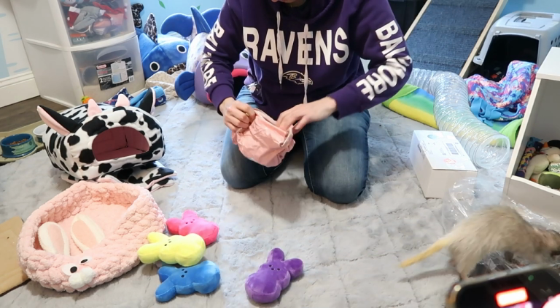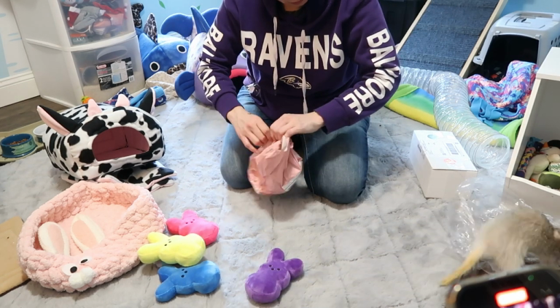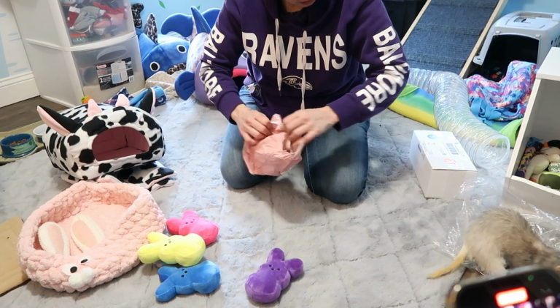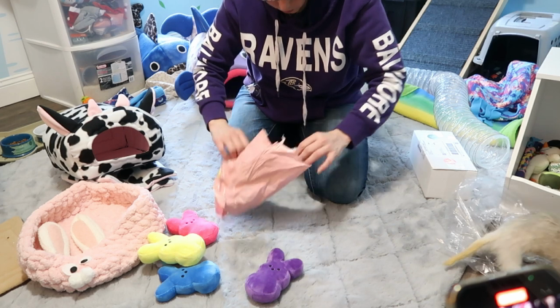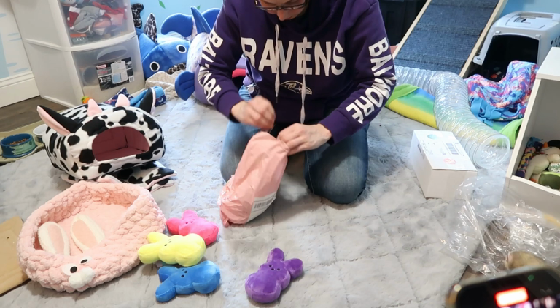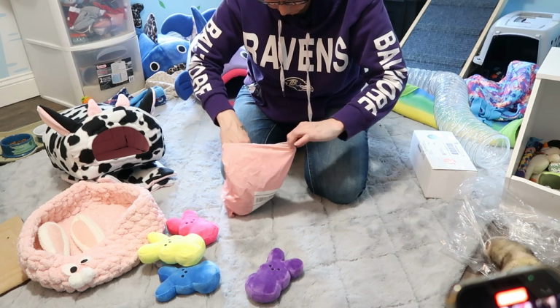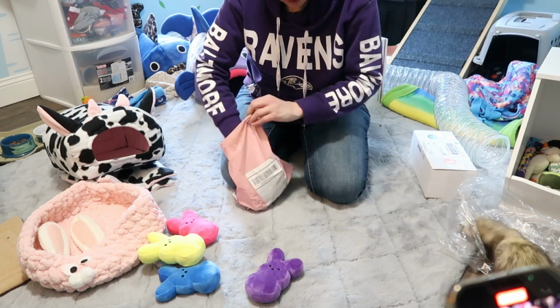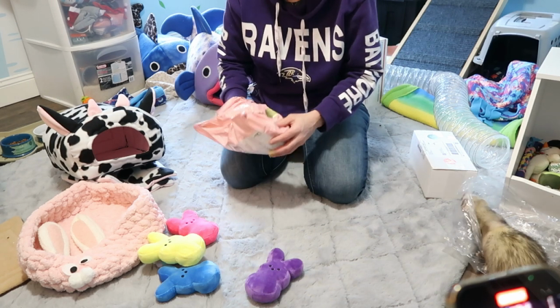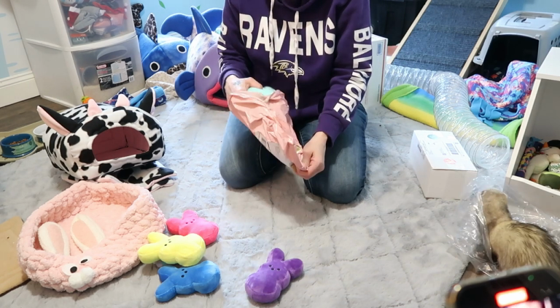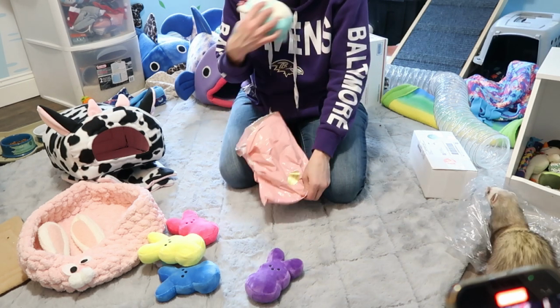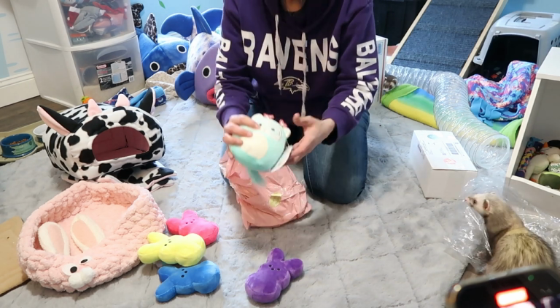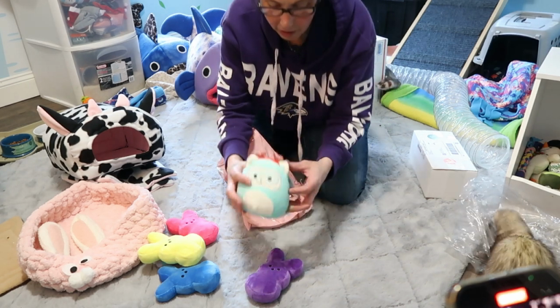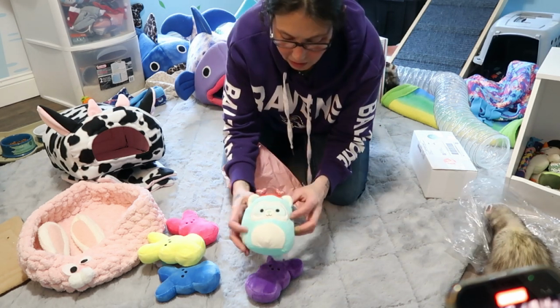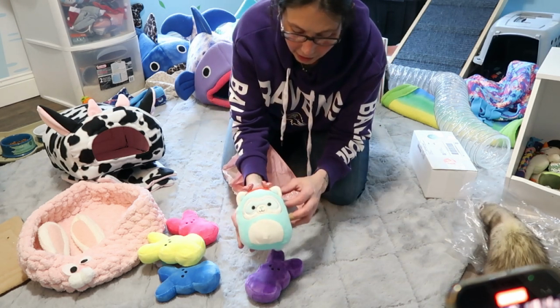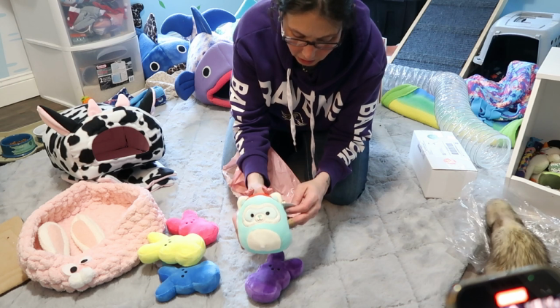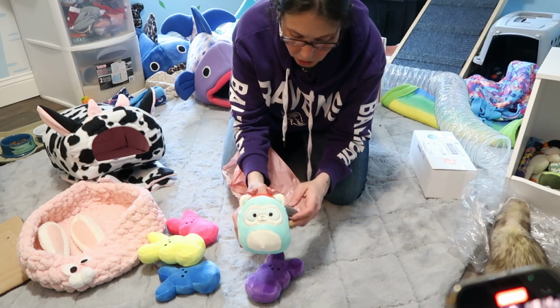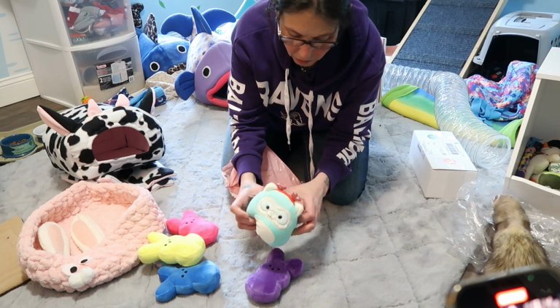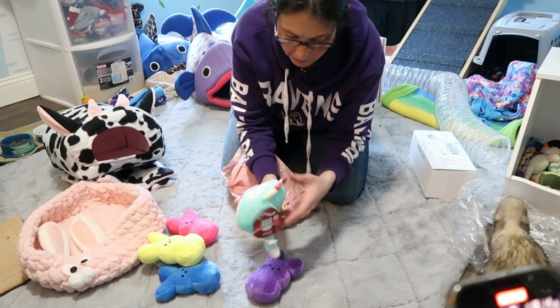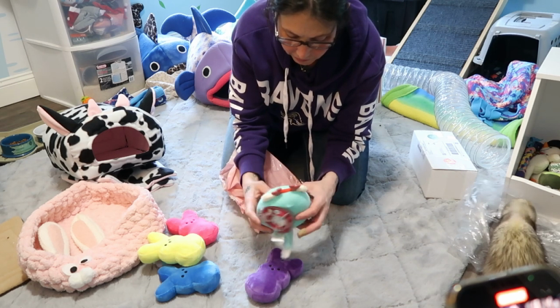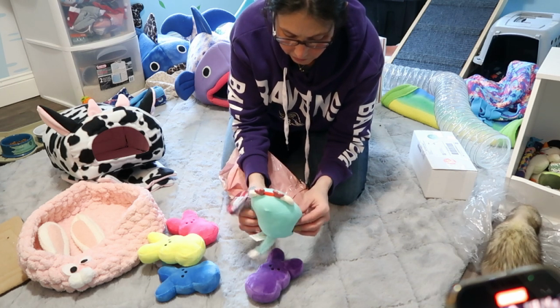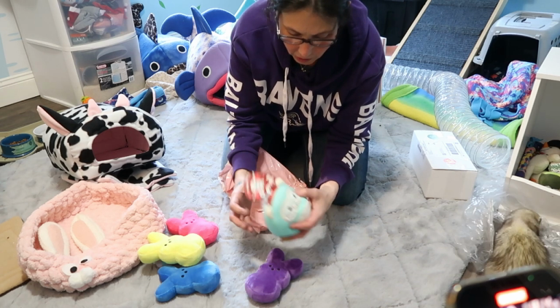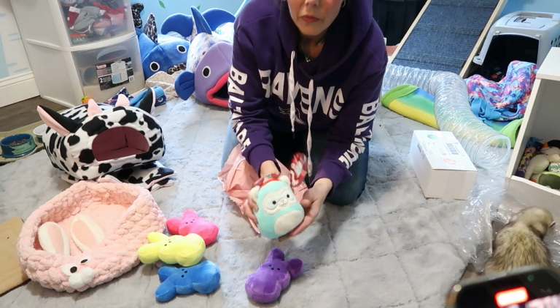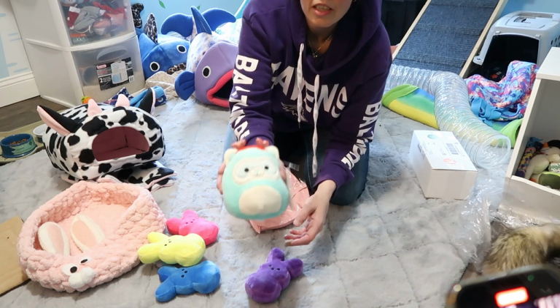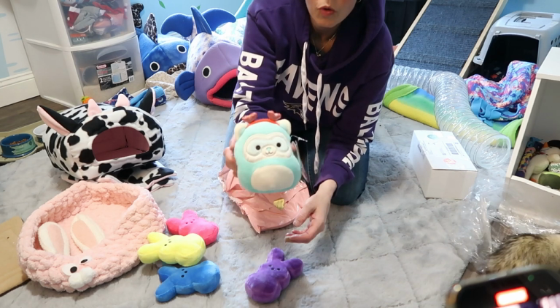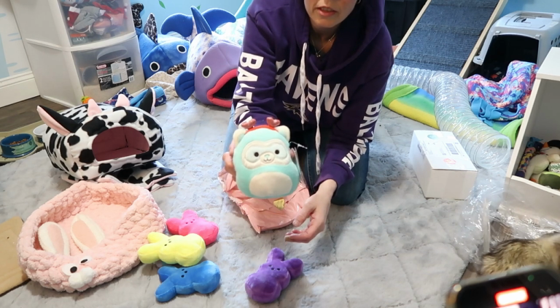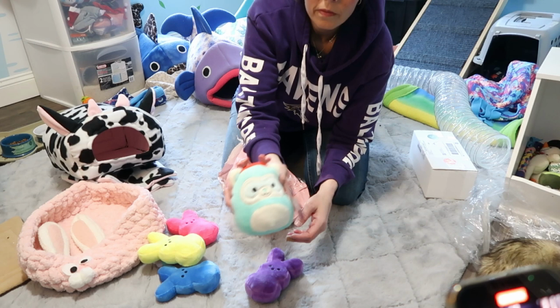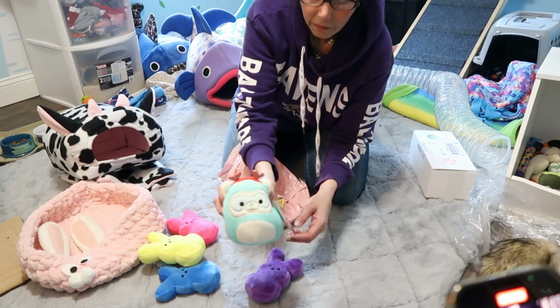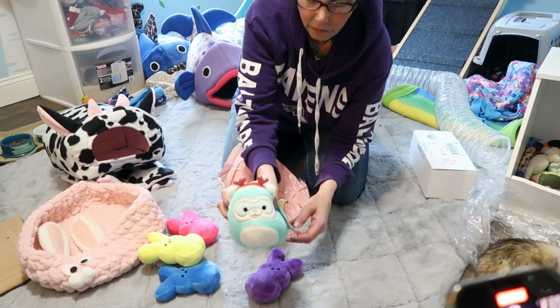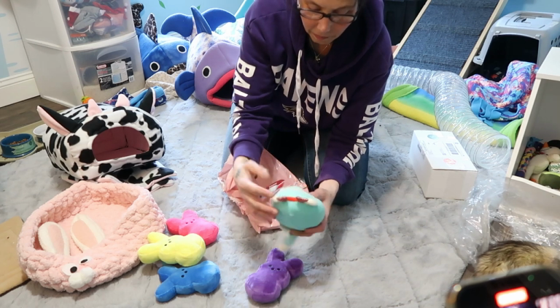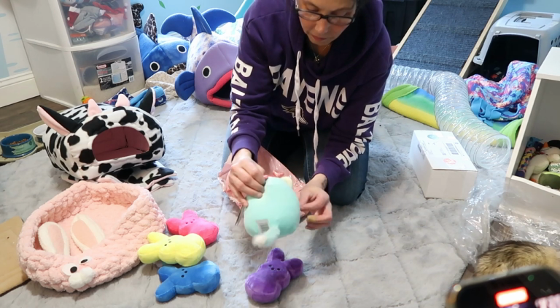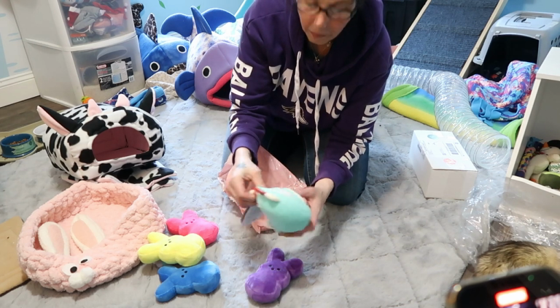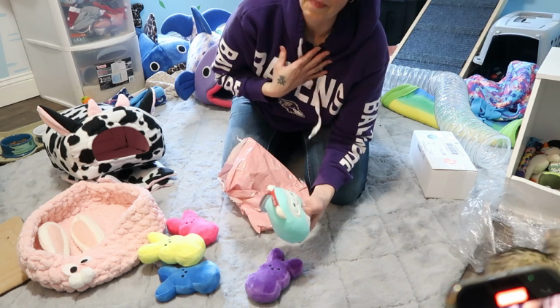Here — who wants to see this? This one is for mom. It's the ferret Squishmallow — the little one. That's mine.